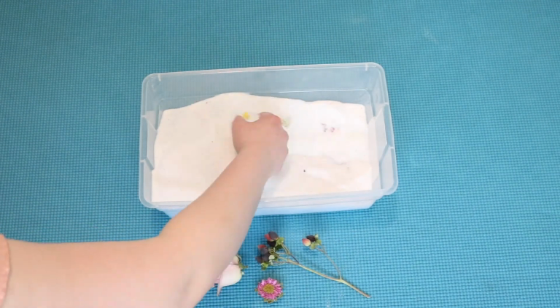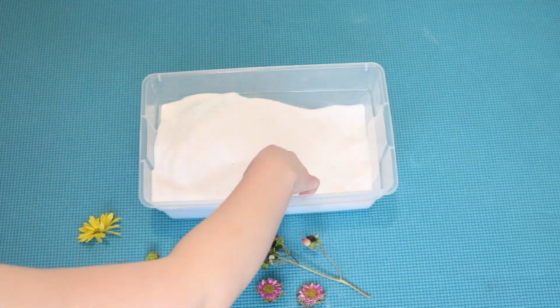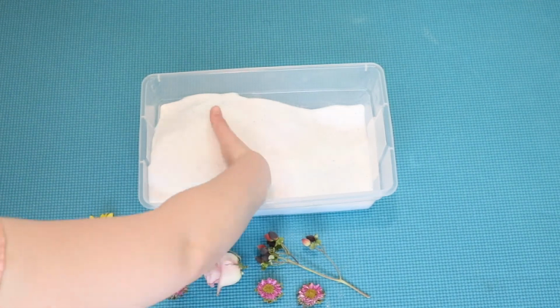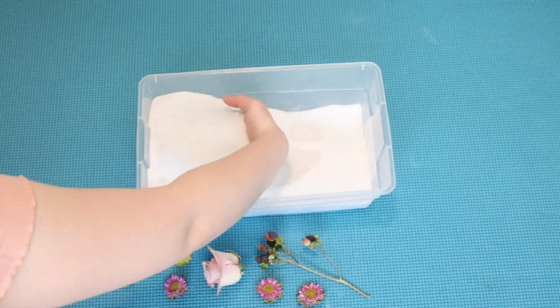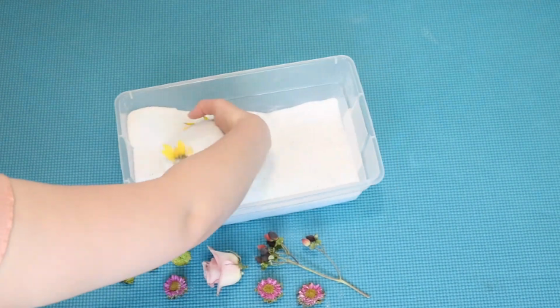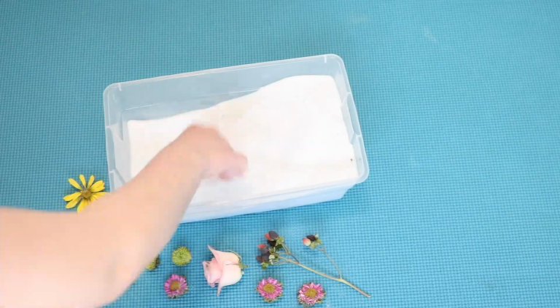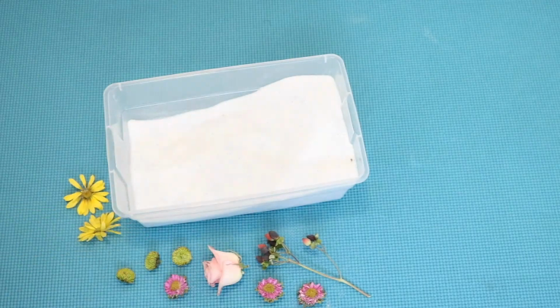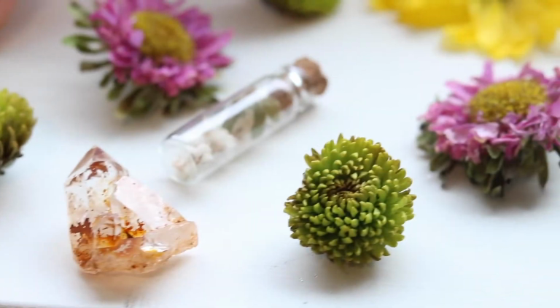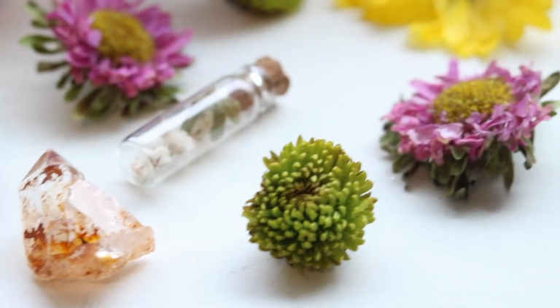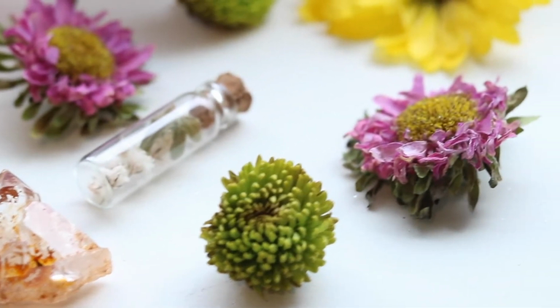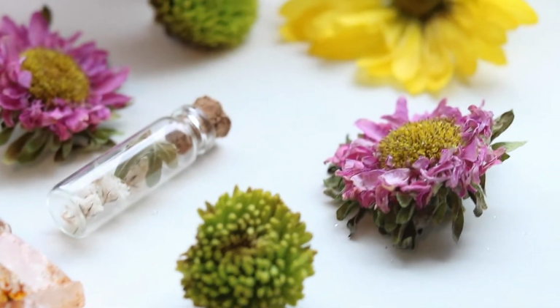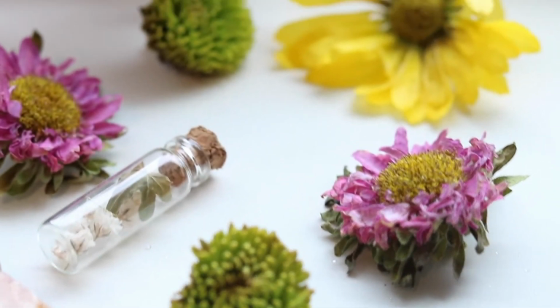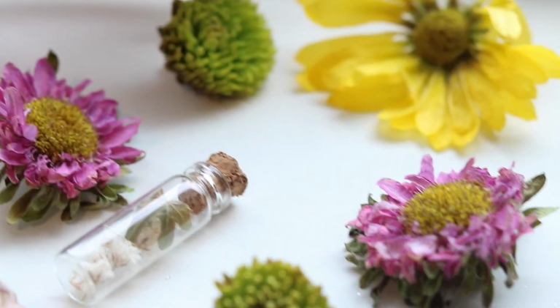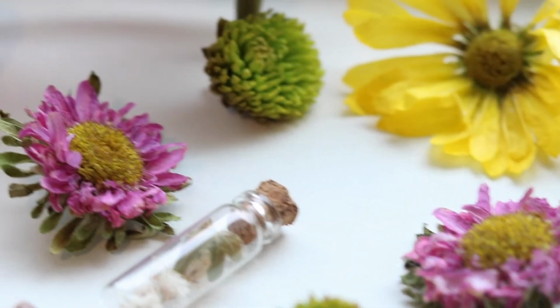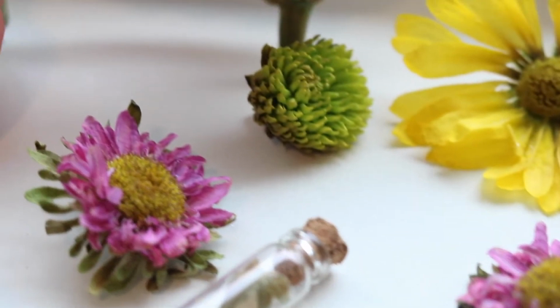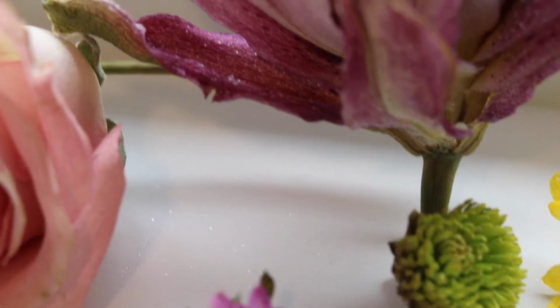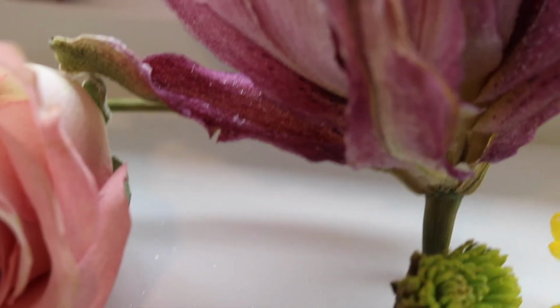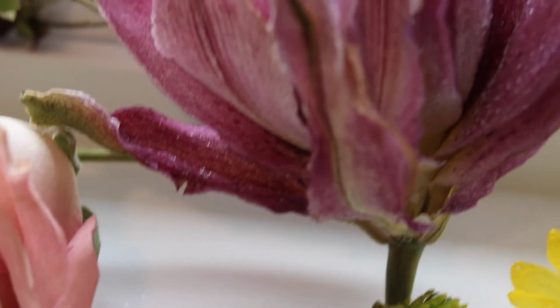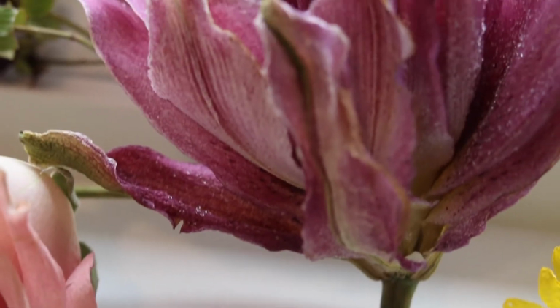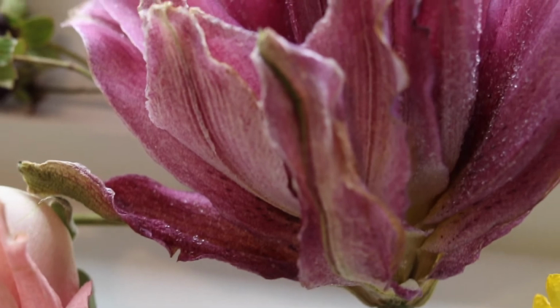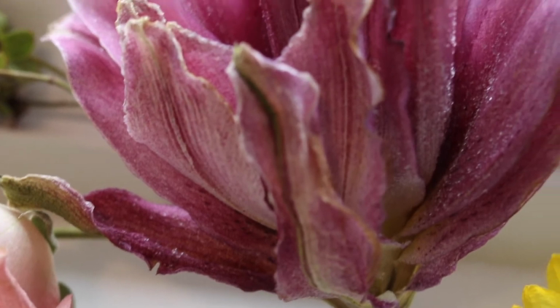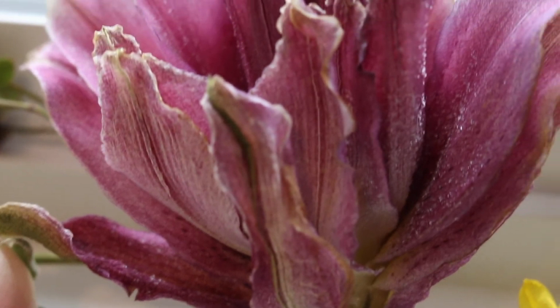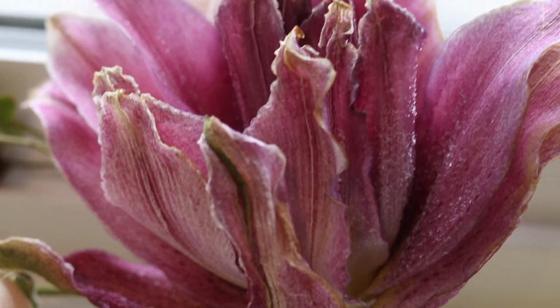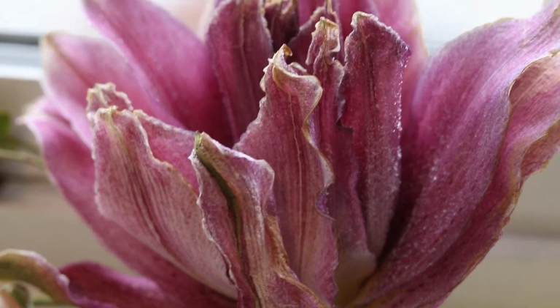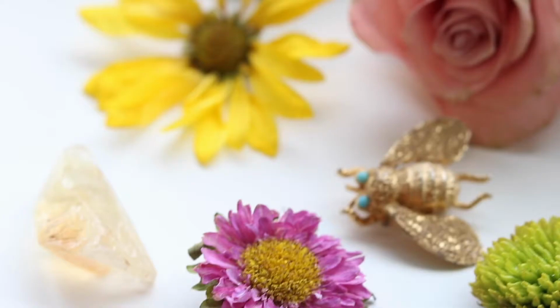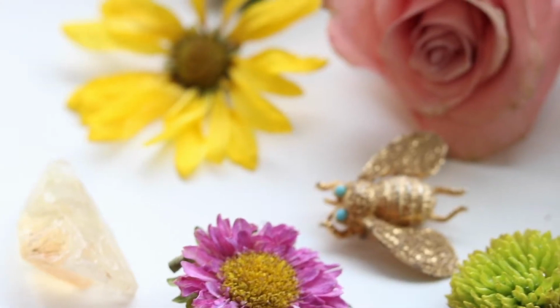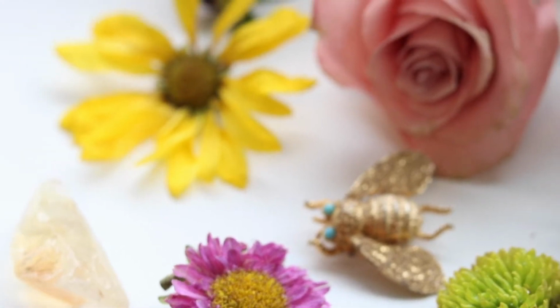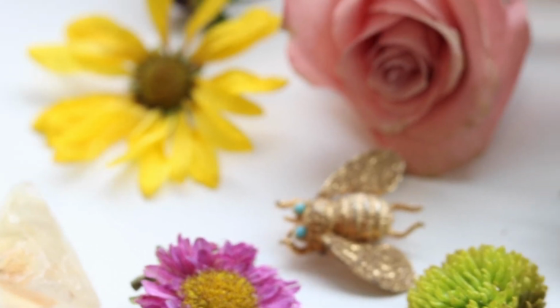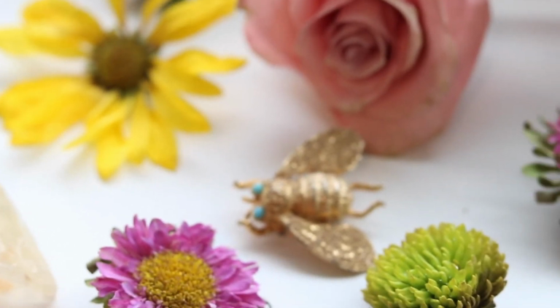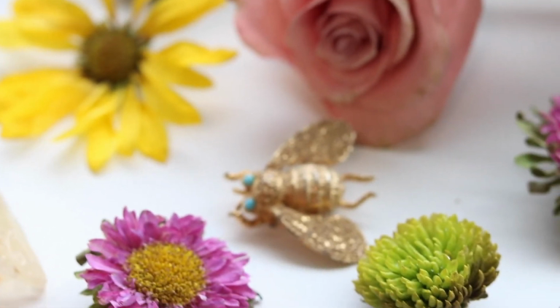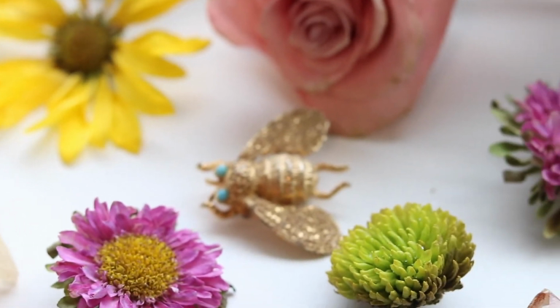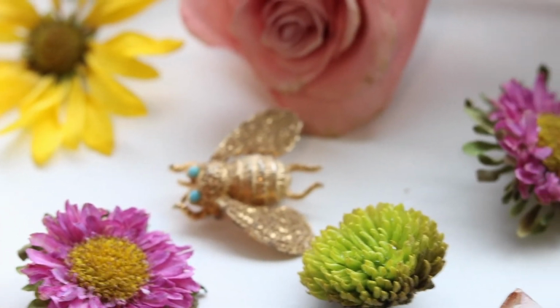These flowers turned out really great — these are probably some of the best dried flowers I've ever made. I don't know what I'm going to do with them yet; for now I'm just going to stare at them on my windowsill. Thank you guys so much for watching and I'll see you next time. Bye!